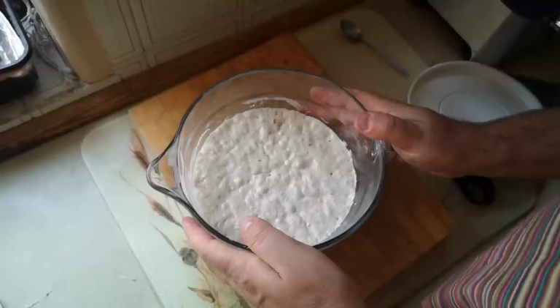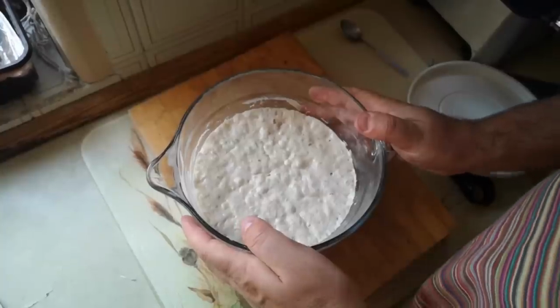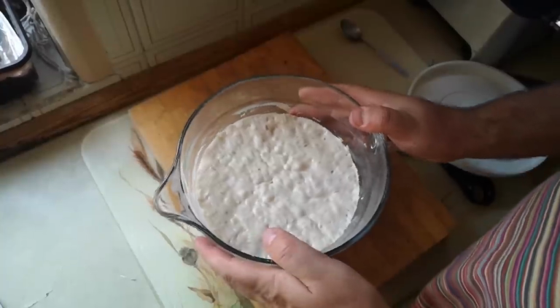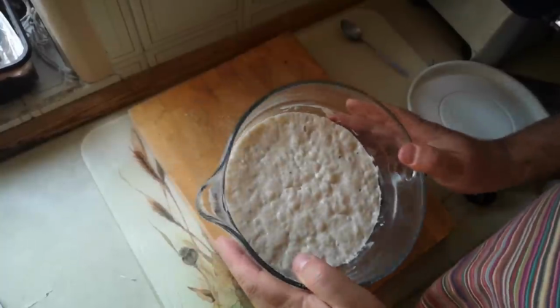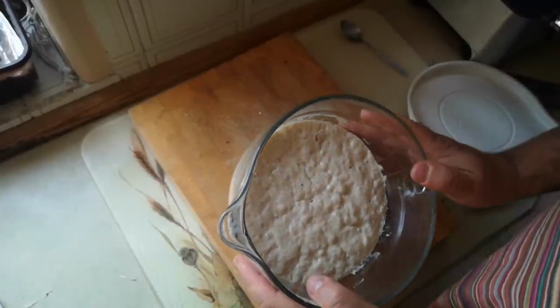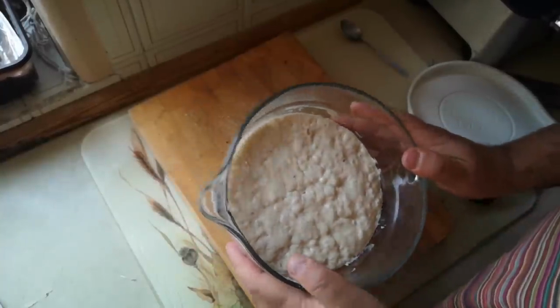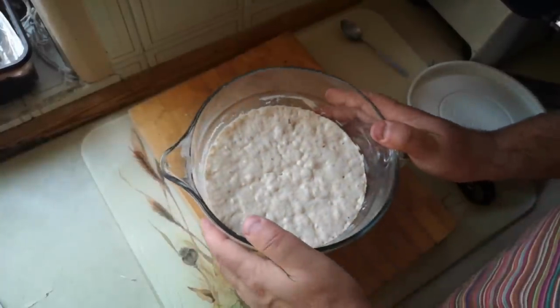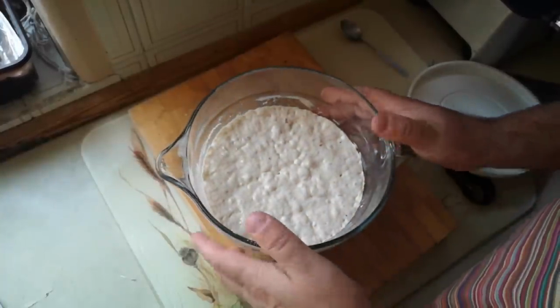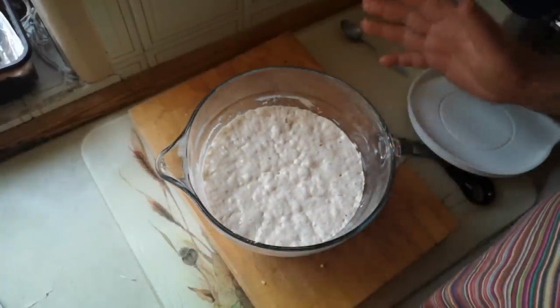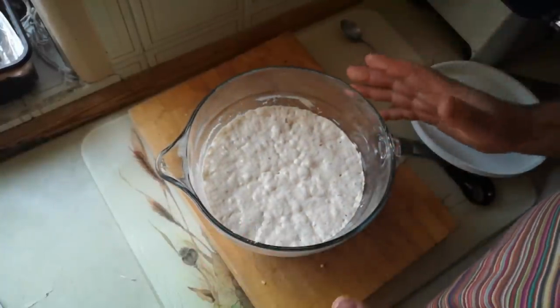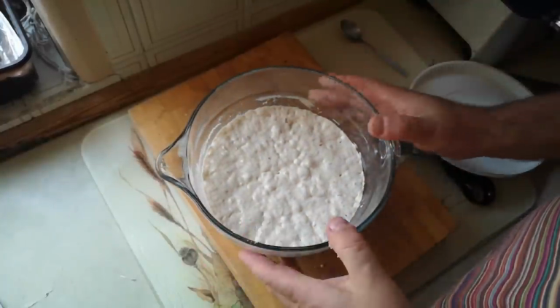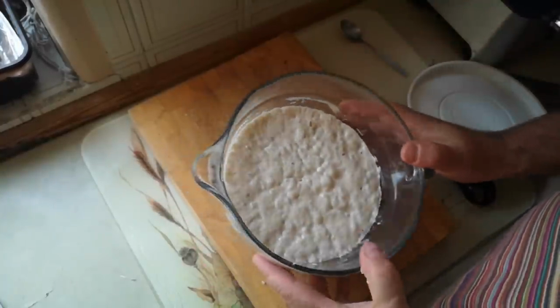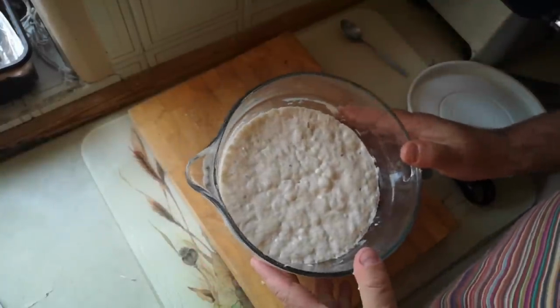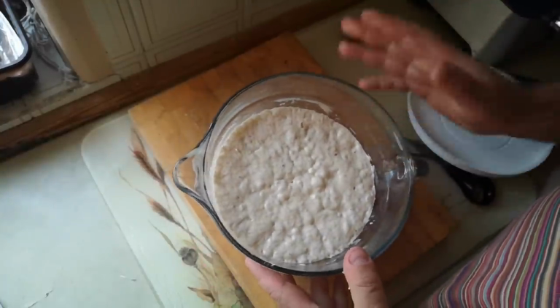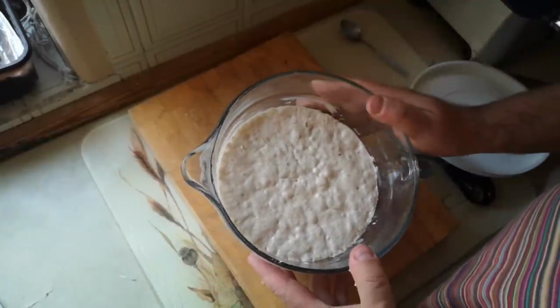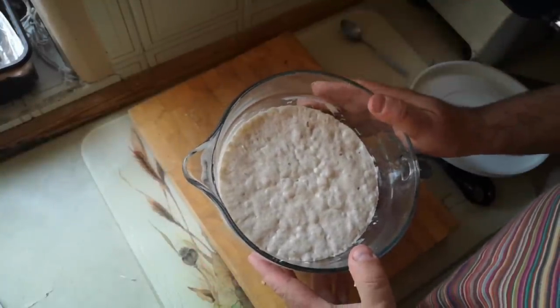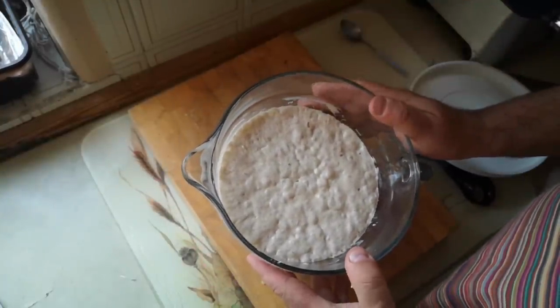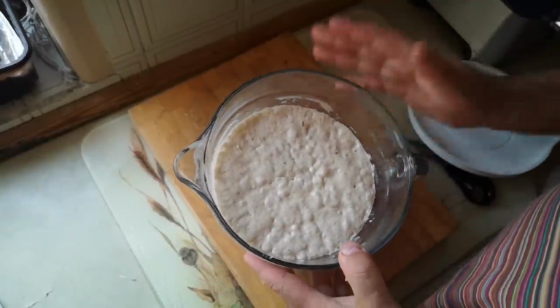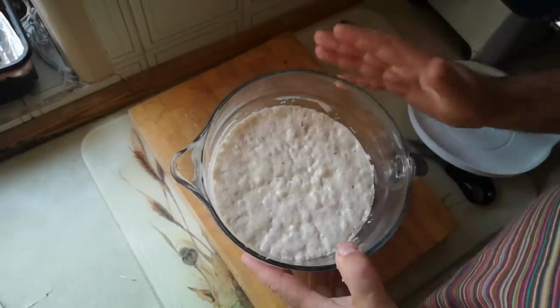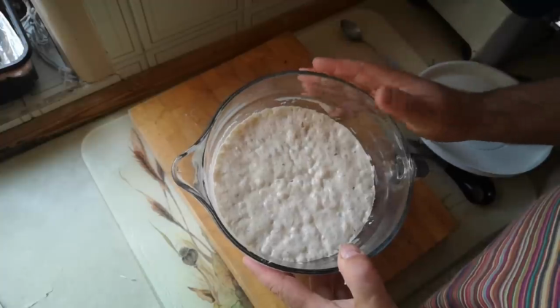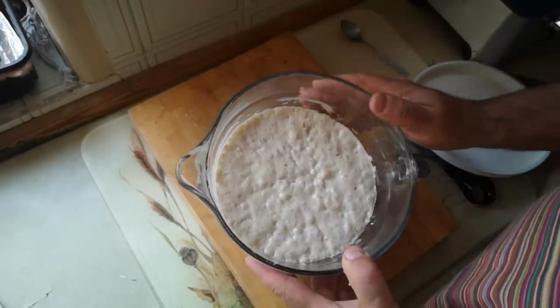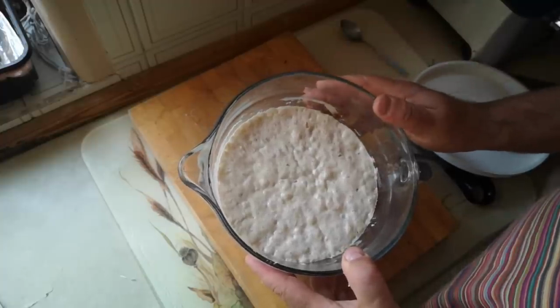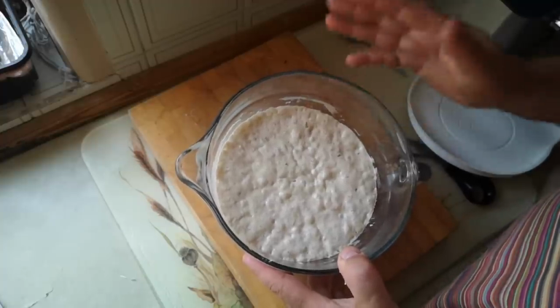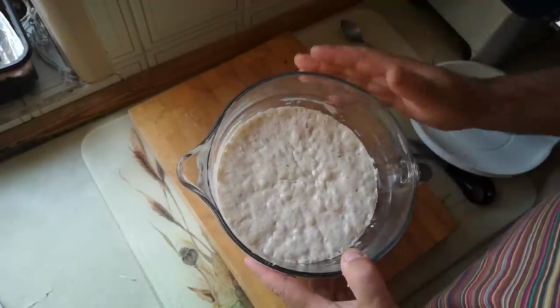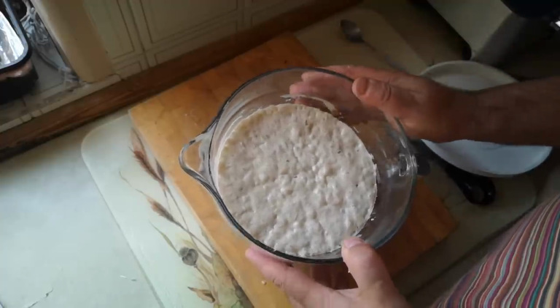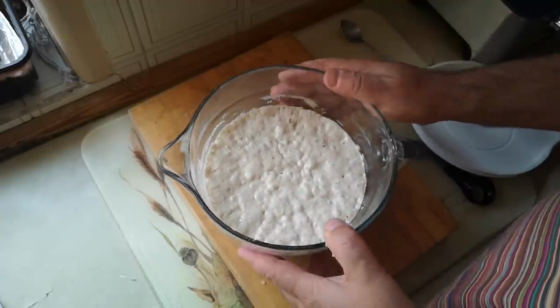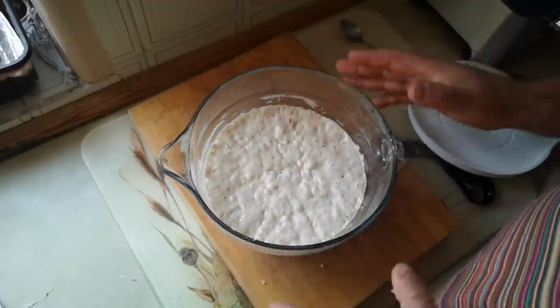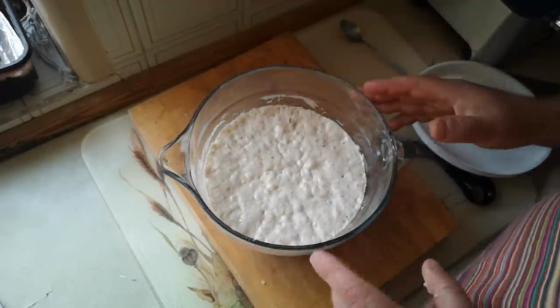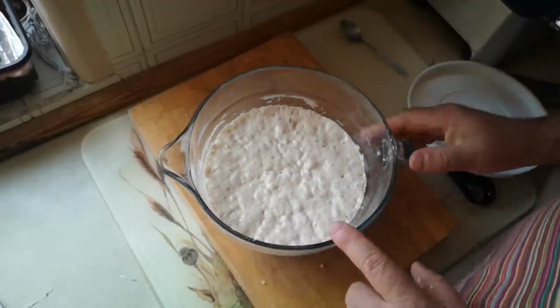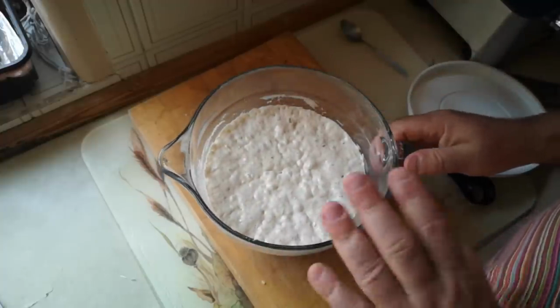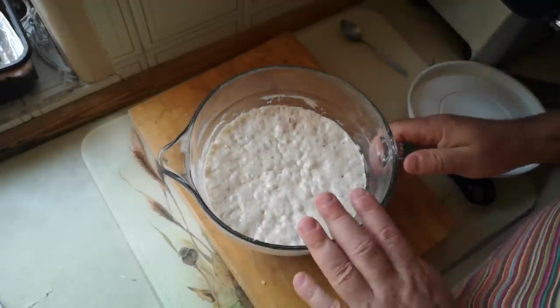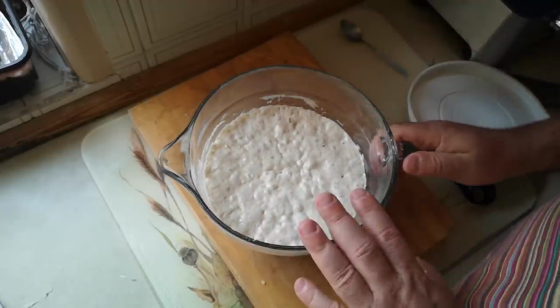I've got here a sourdough crust mix for a pizza. It's actually quite a well-hydrated dough — this is a 75% hydration sourdough mix. I'm going to add some more flour before we make pizza.